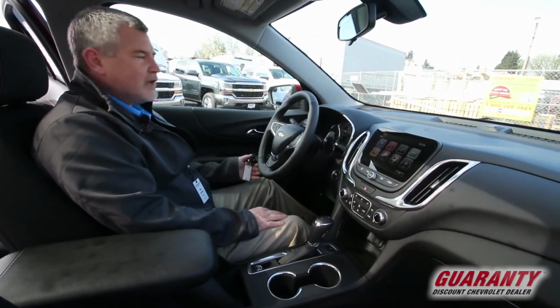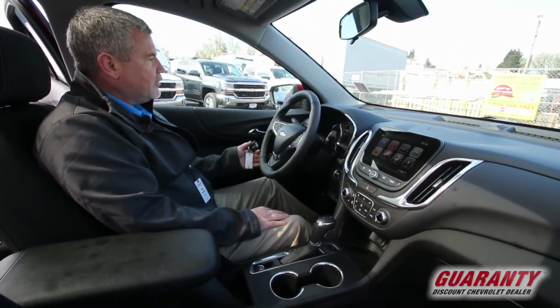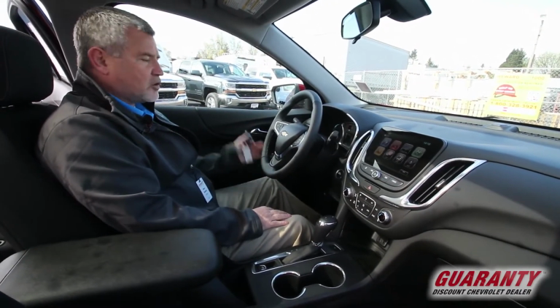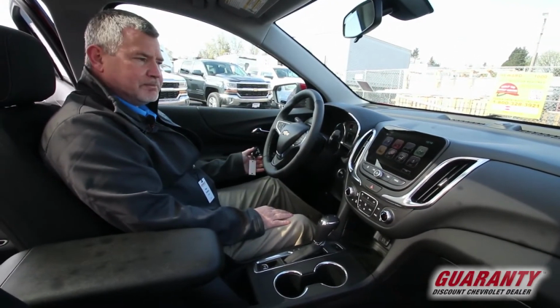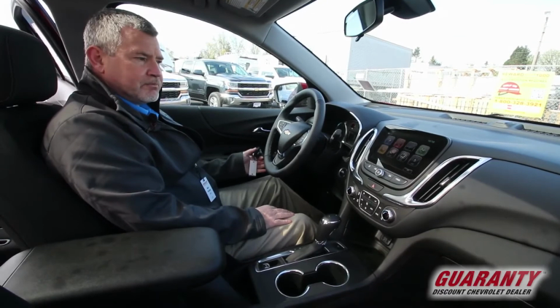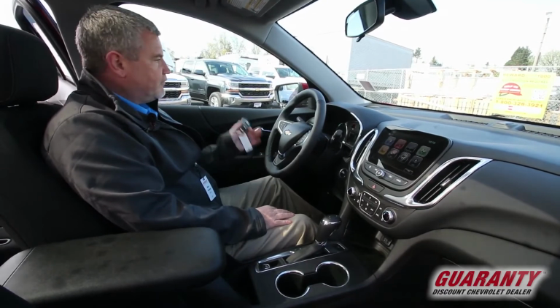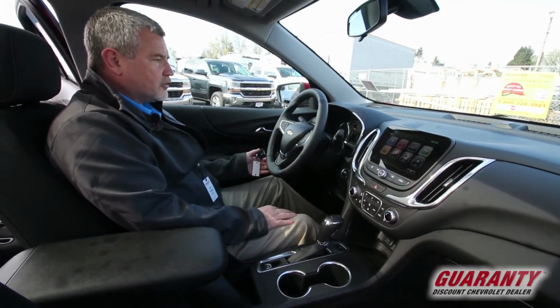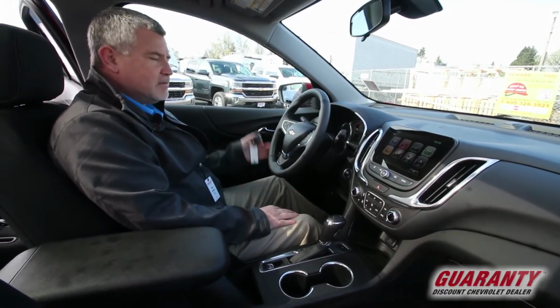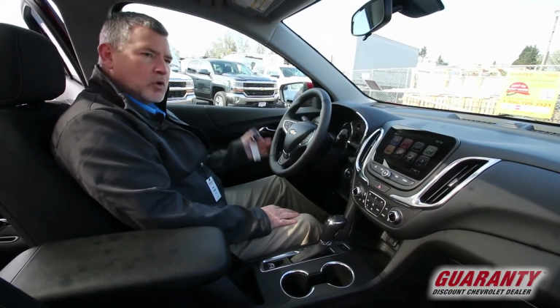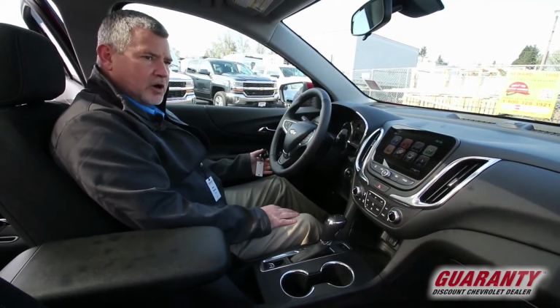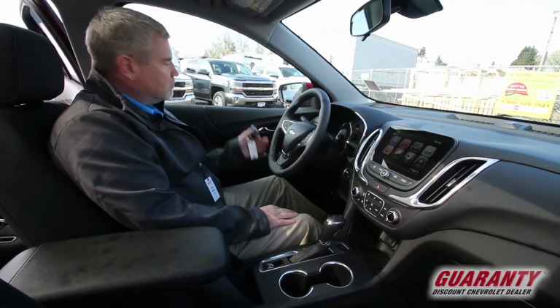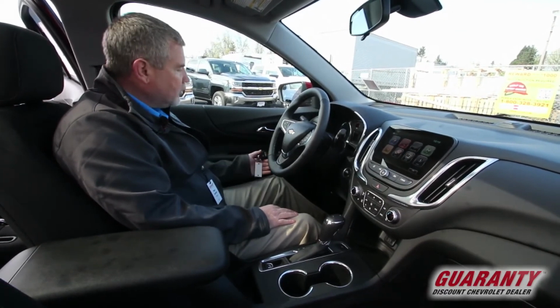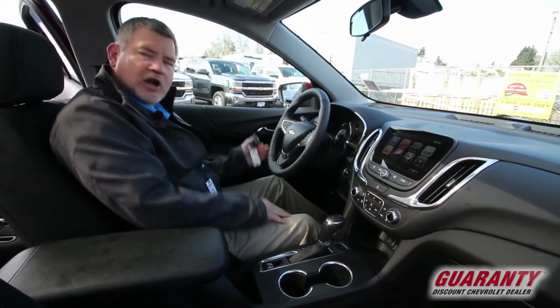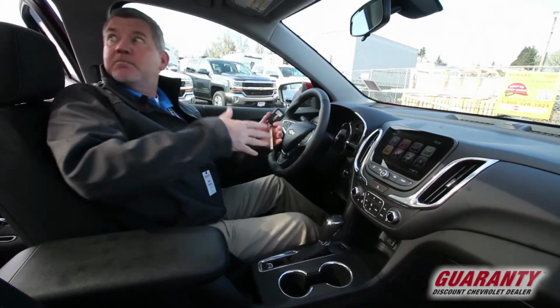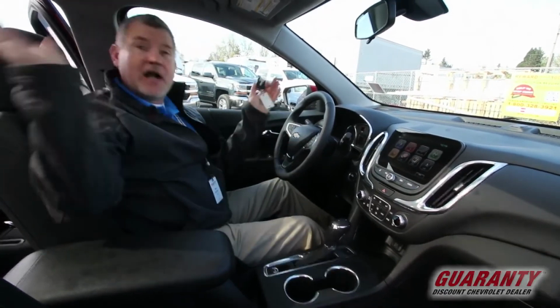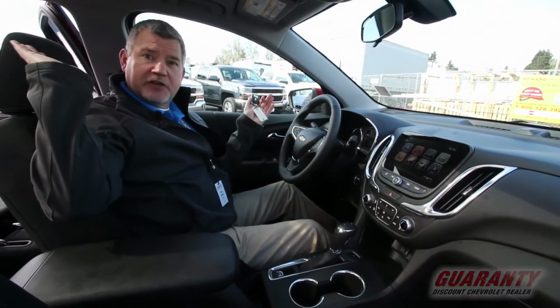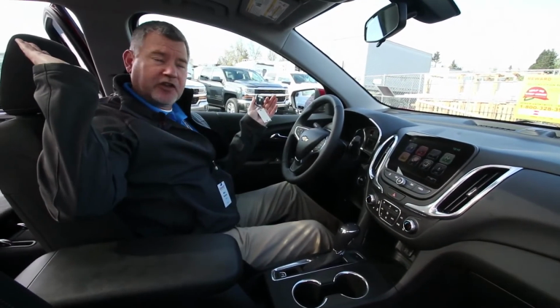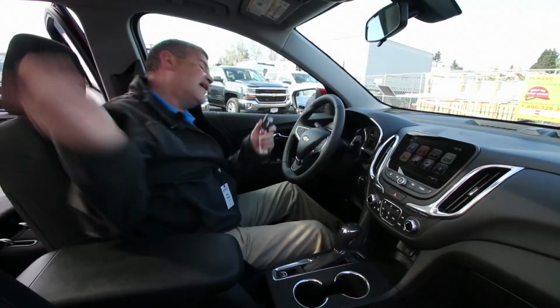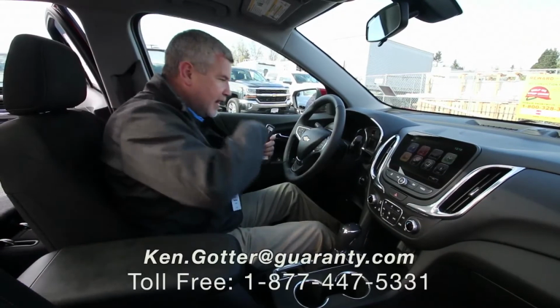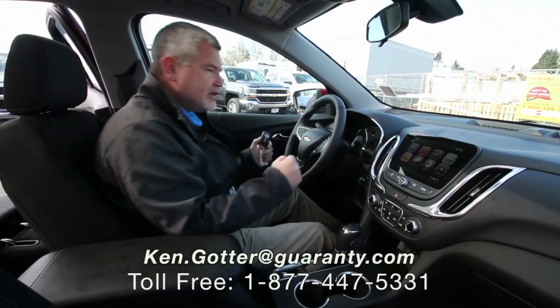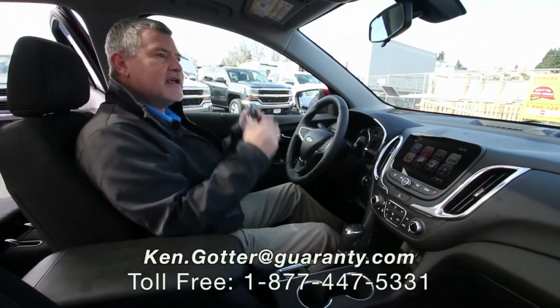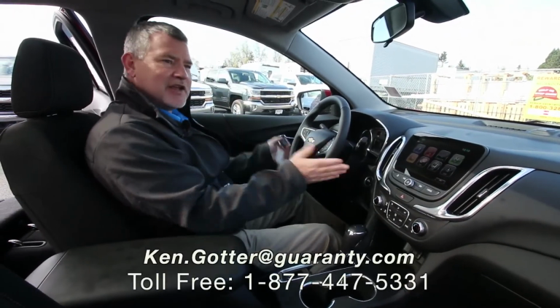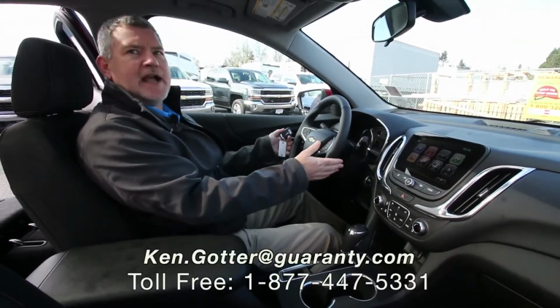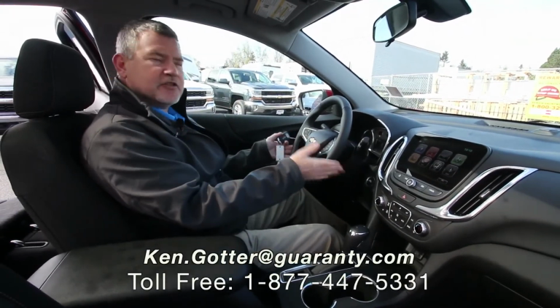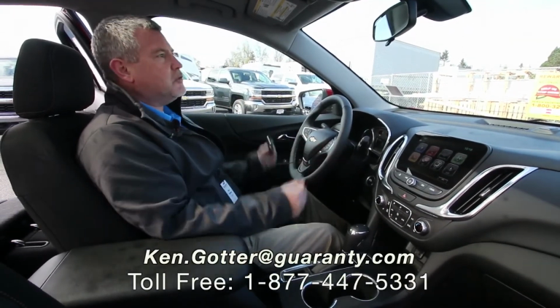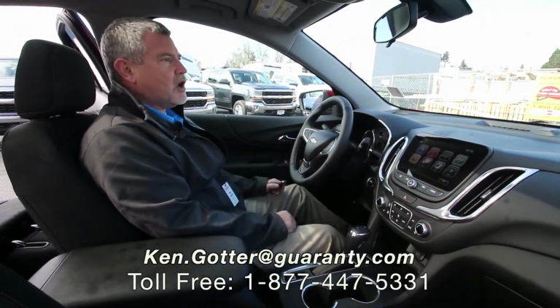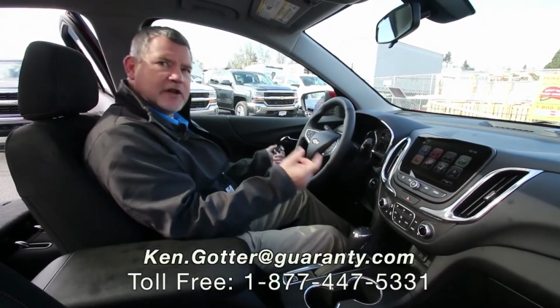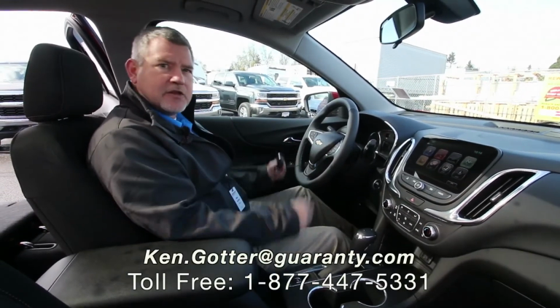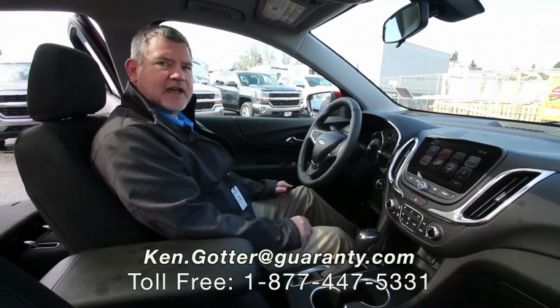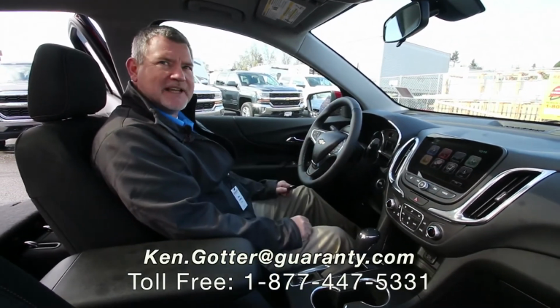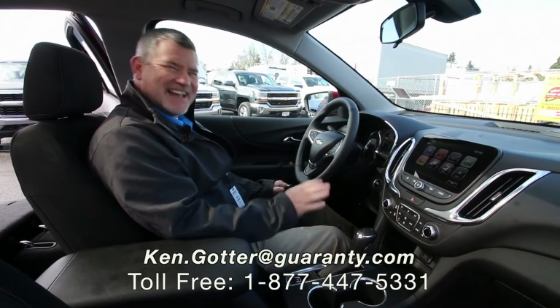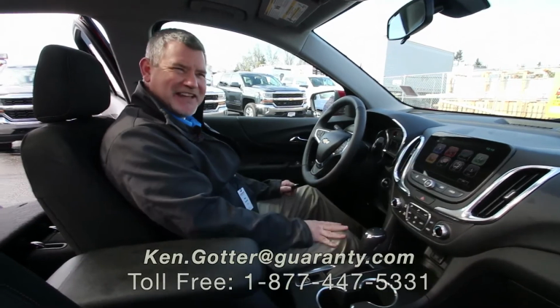Pricing on these are great. The vehicles are great — more torque, more fuel economy, much nicer design. Come on down and let's take a ride in this brand new Equinox, or any of my other ones I have coming in. Have a great day.